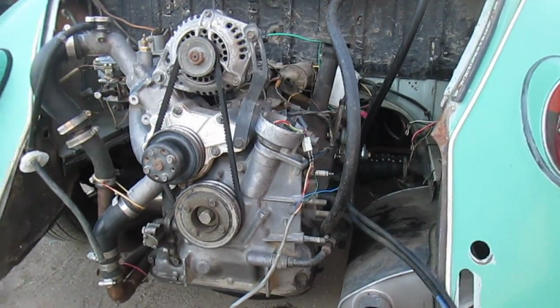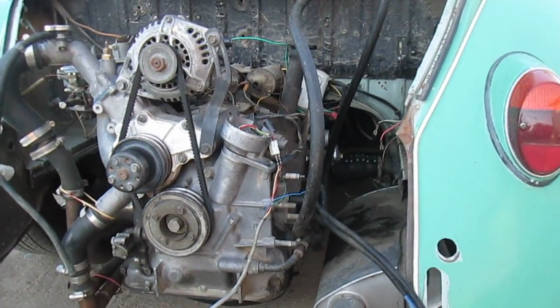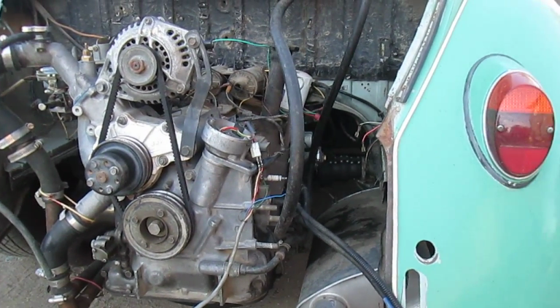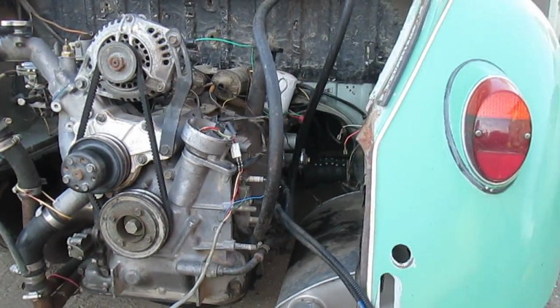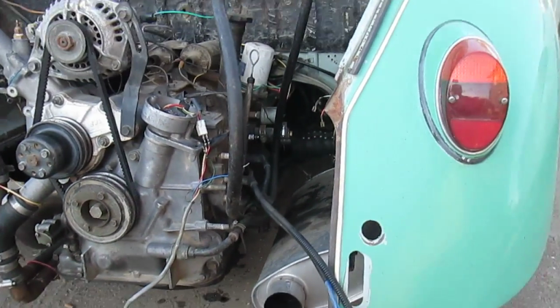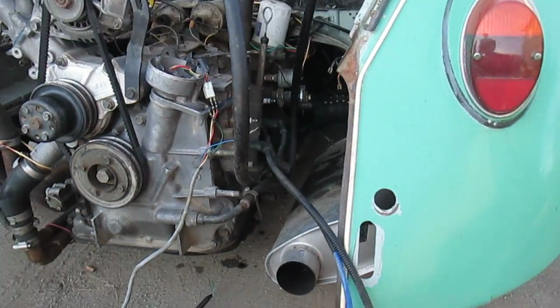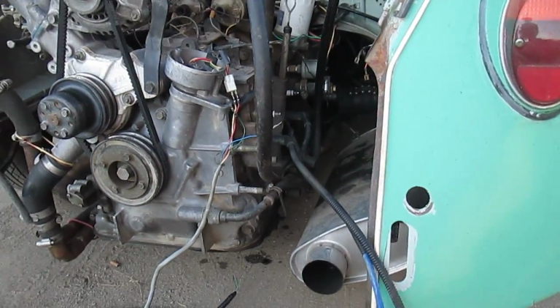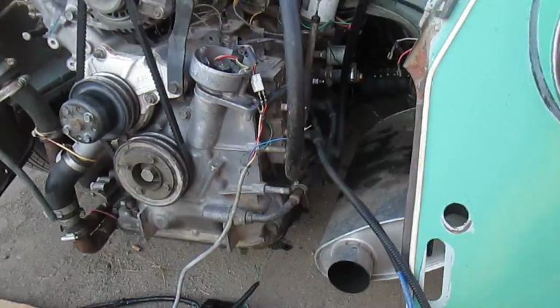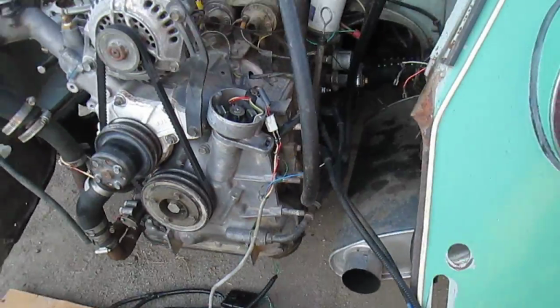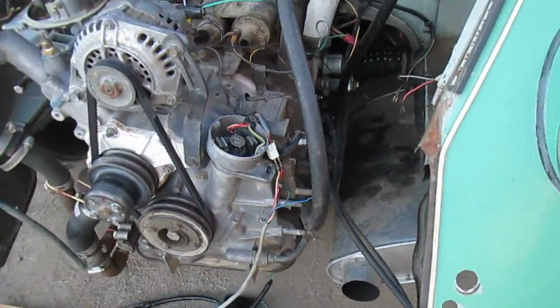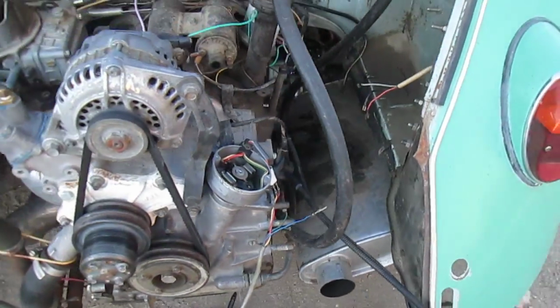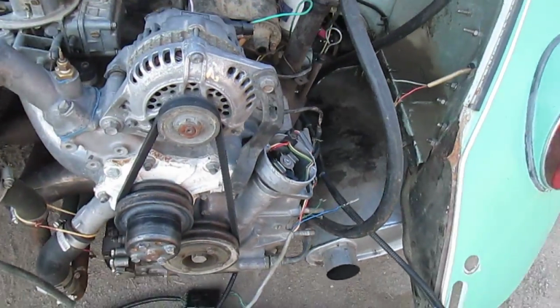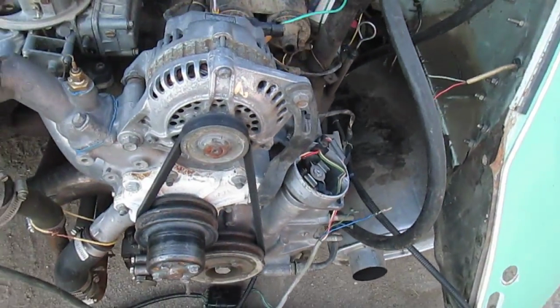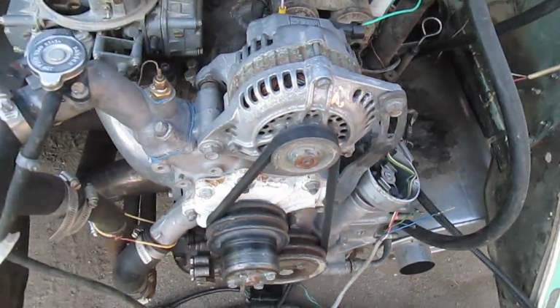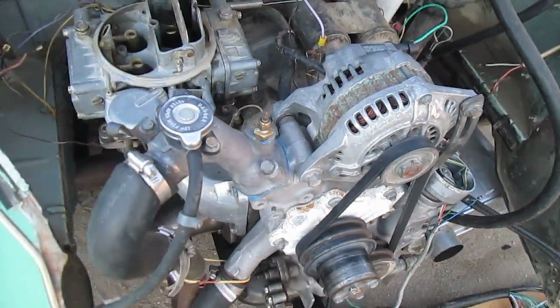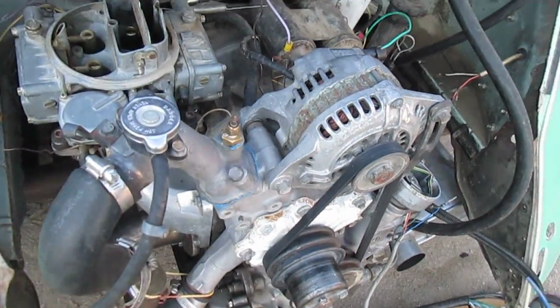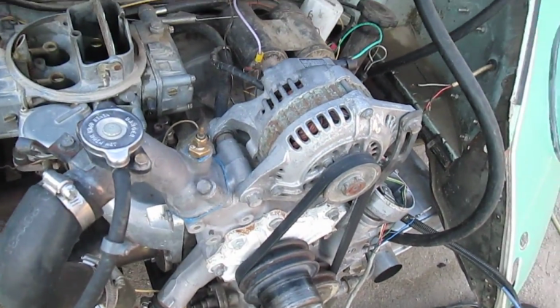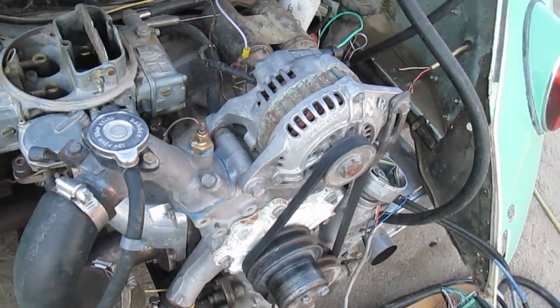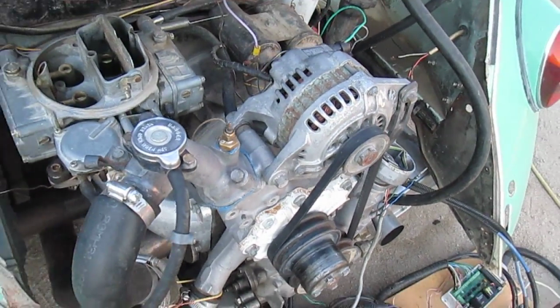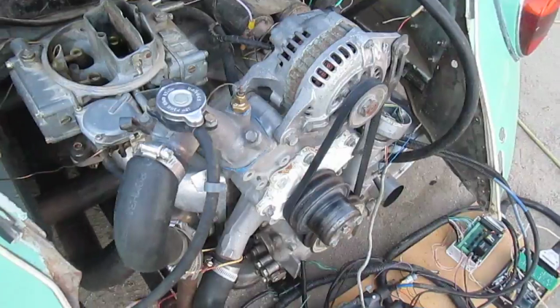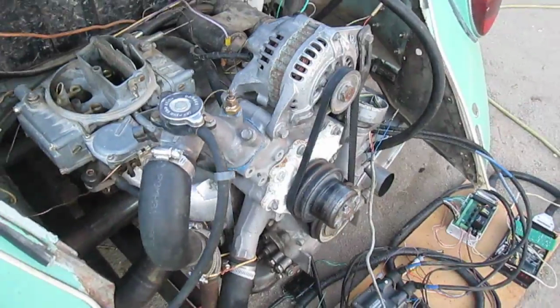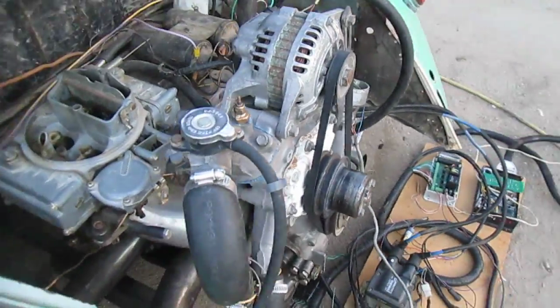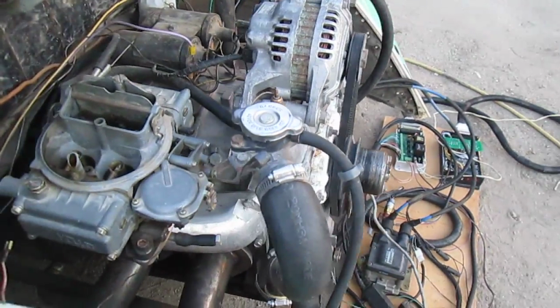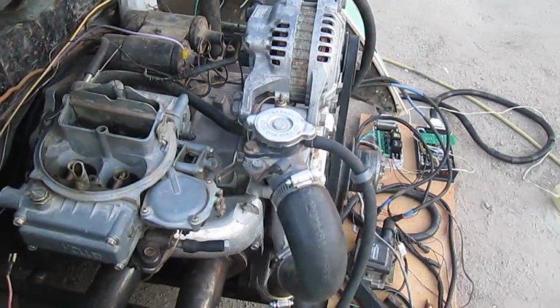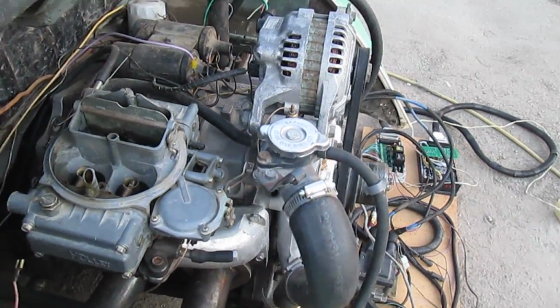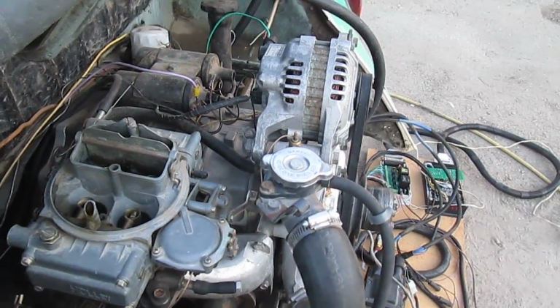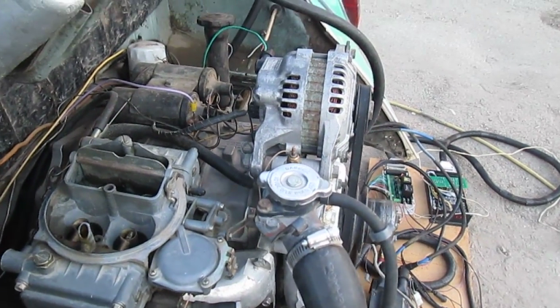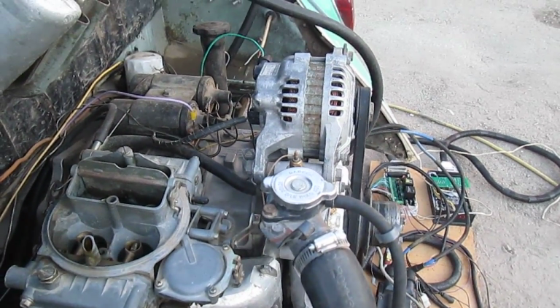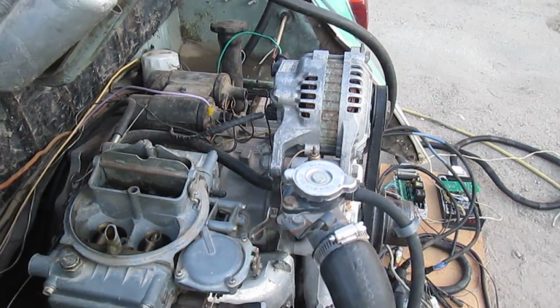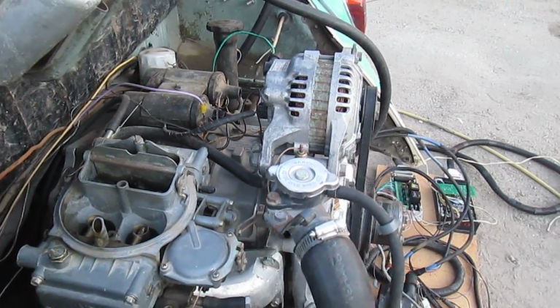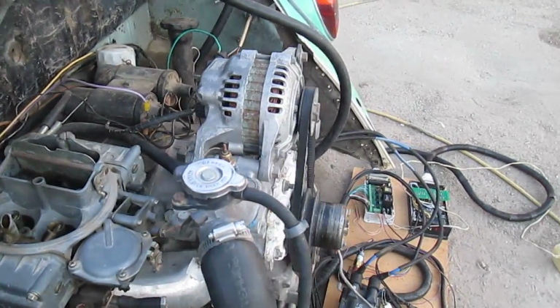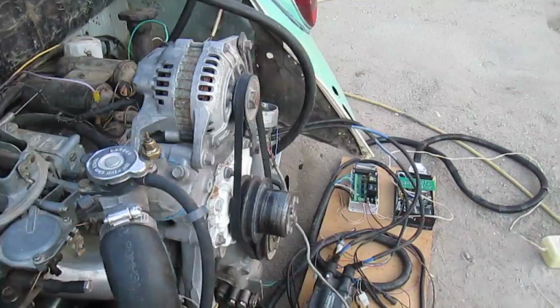Crazy, crazy setup, but it does run and it's getting me further down the road with this Megasquirt. Hopefully we can have it fully fuel injected soon. Let's start mapping this thing out.